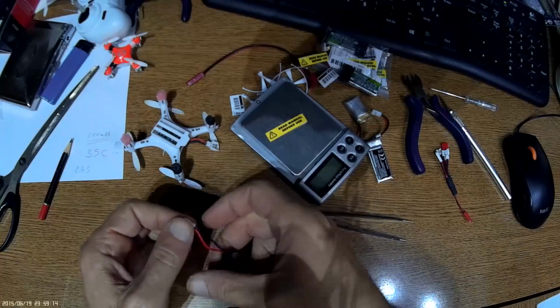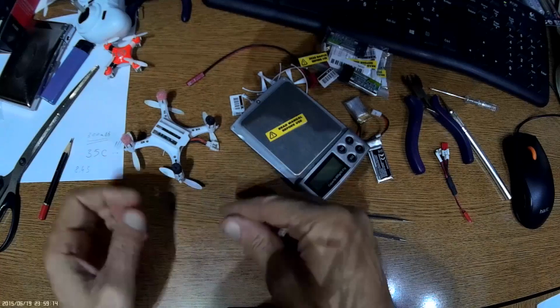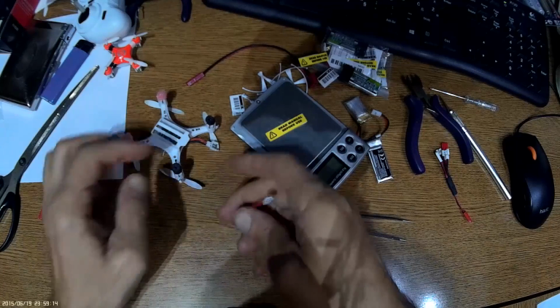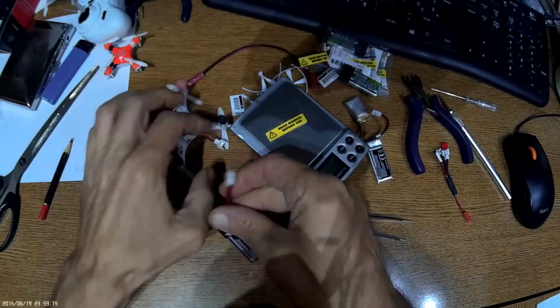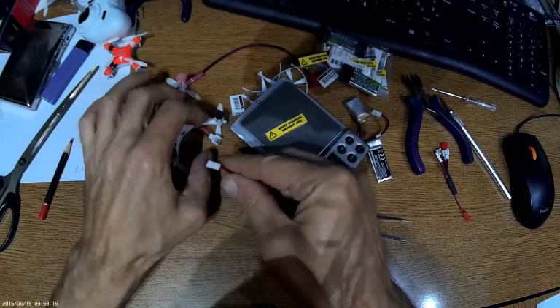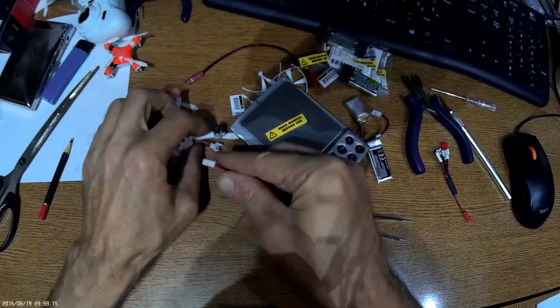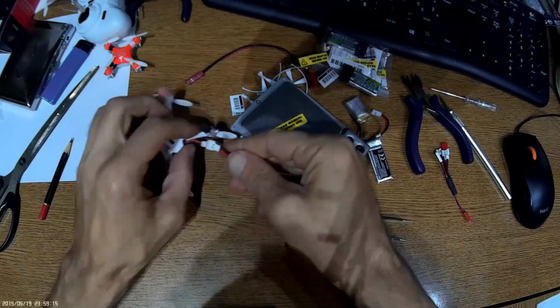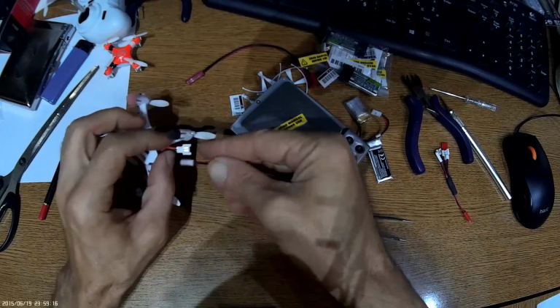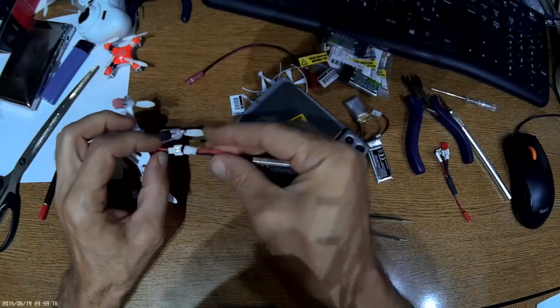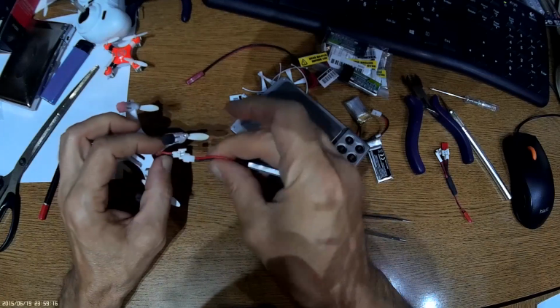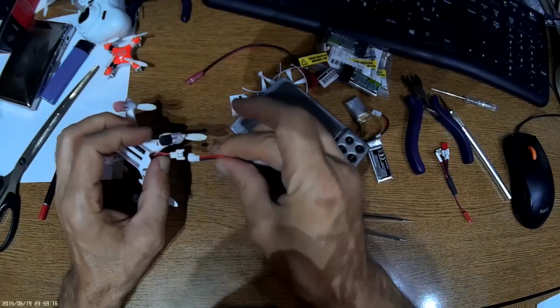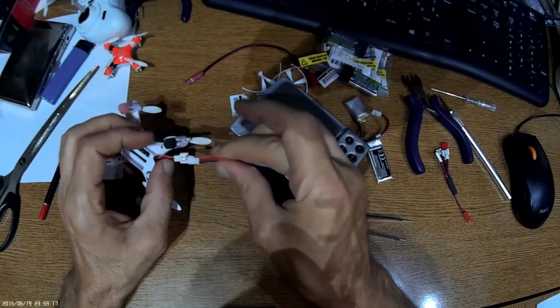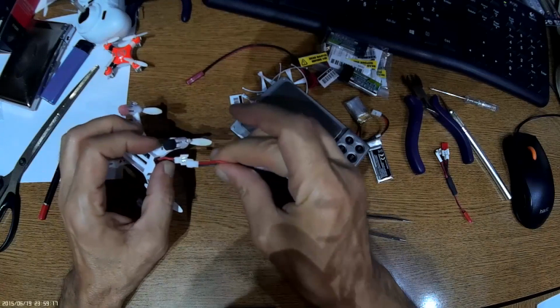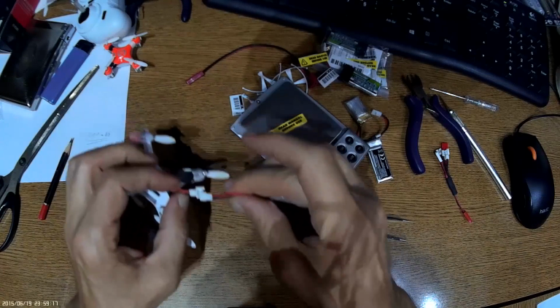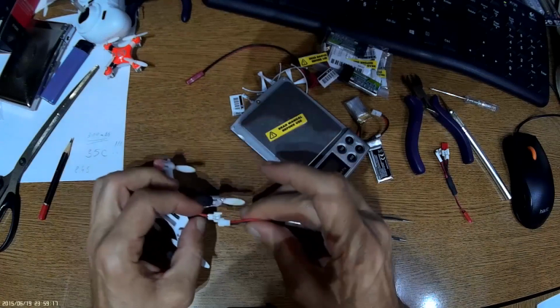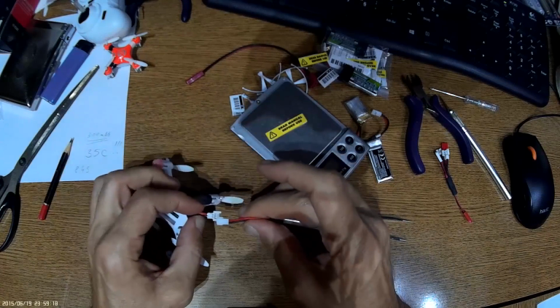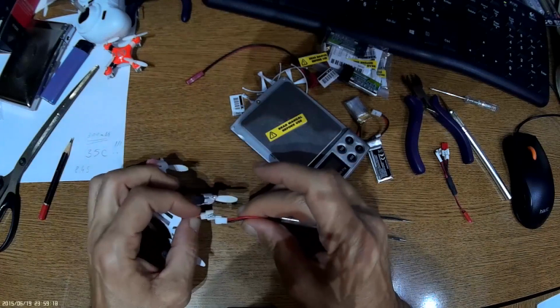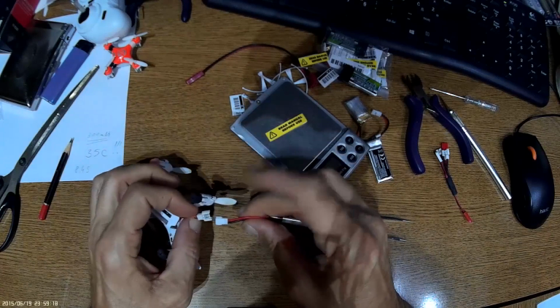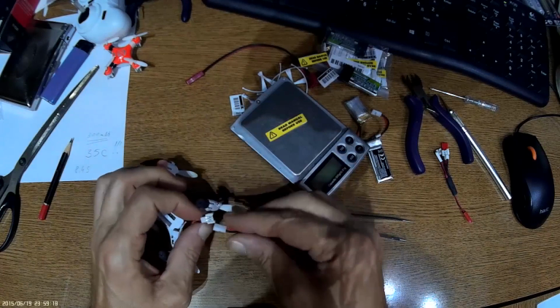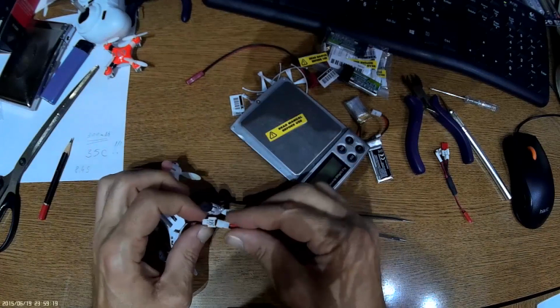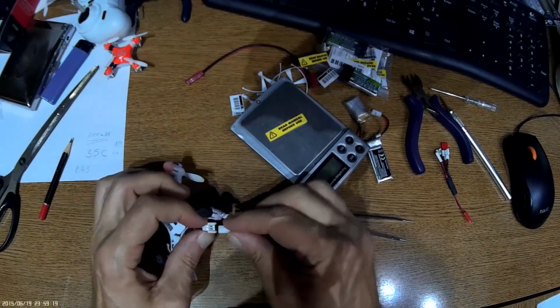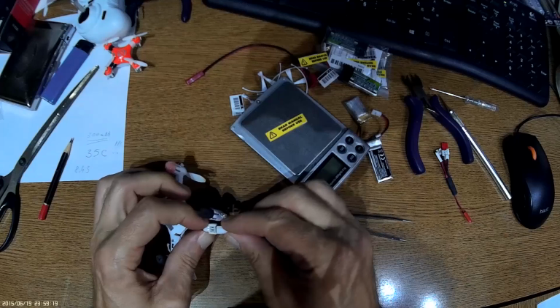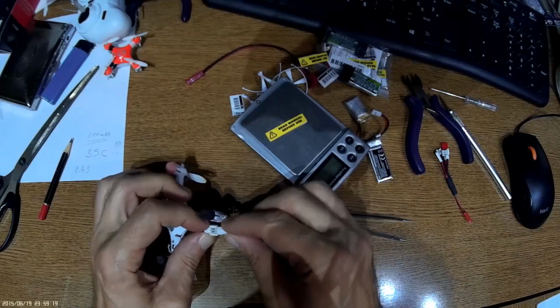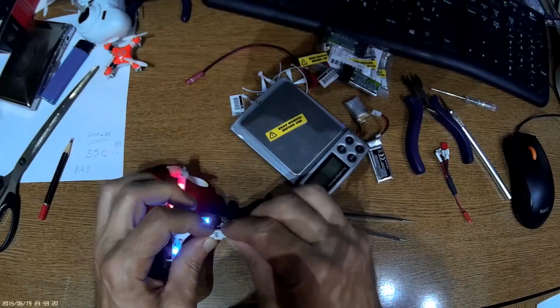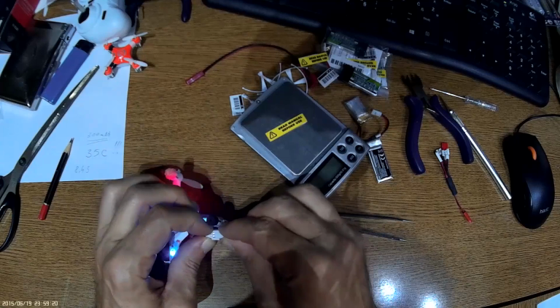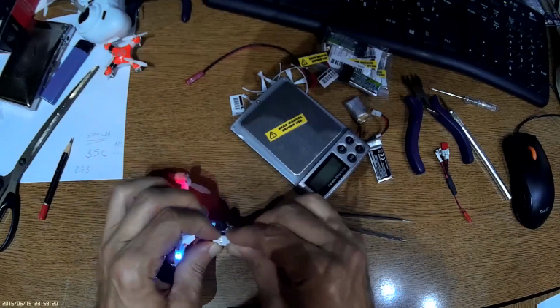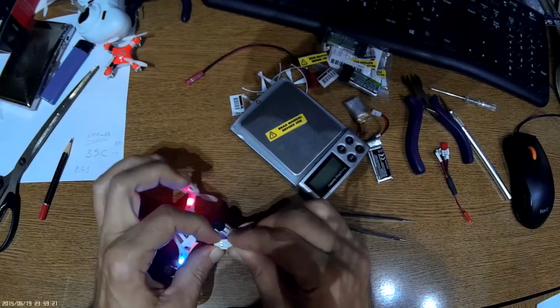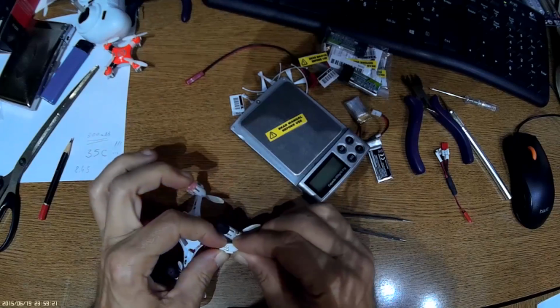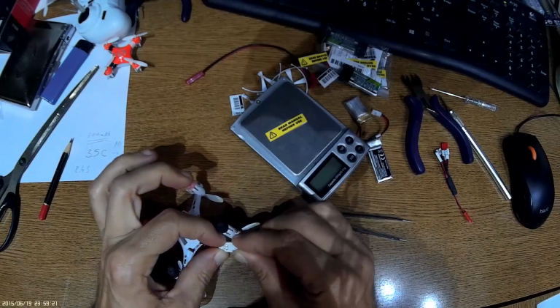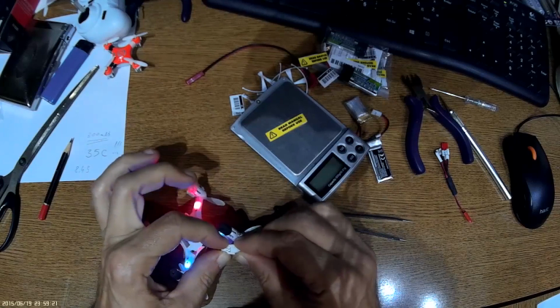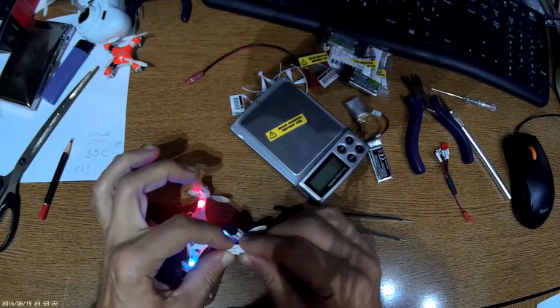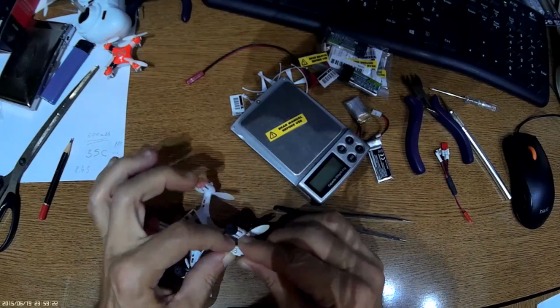Now let's check: plus to plus, red to red, black to black. Yes, it works.